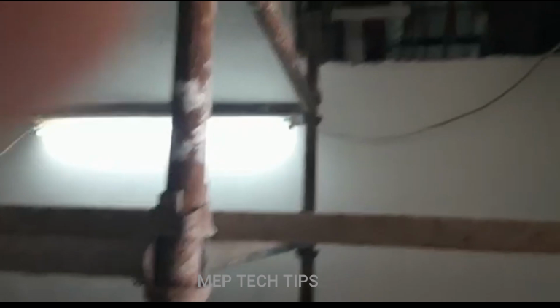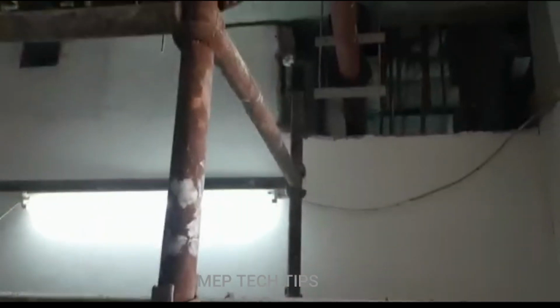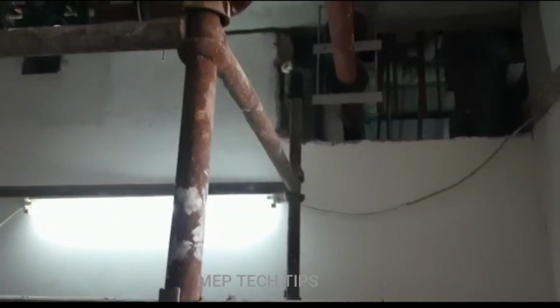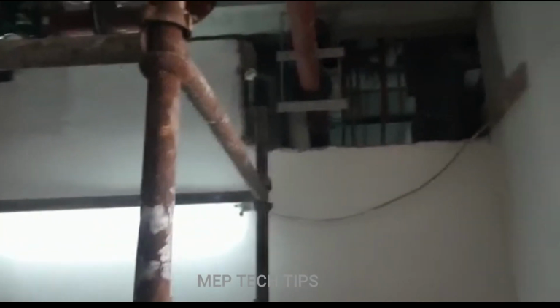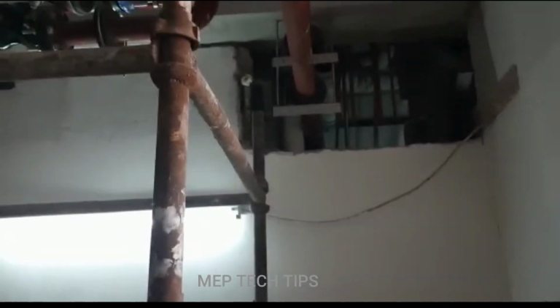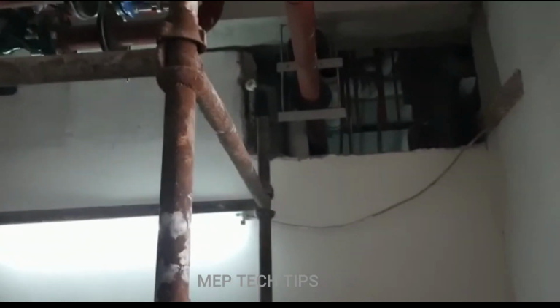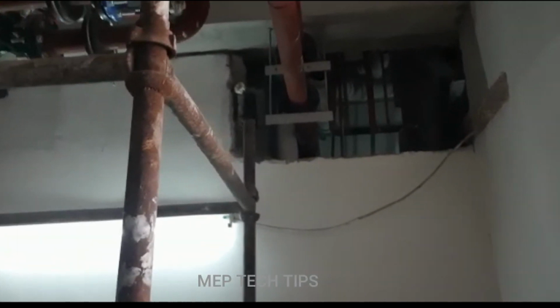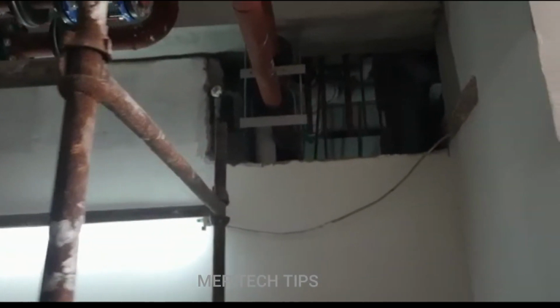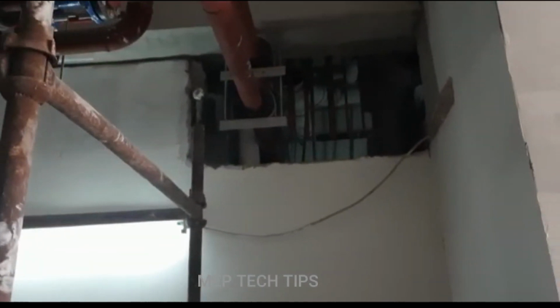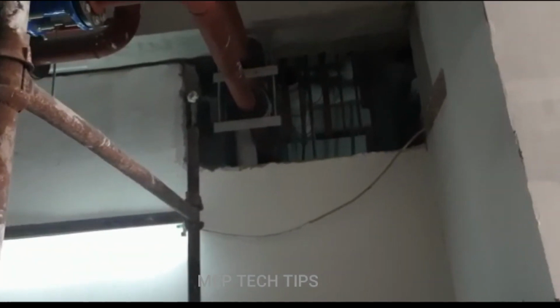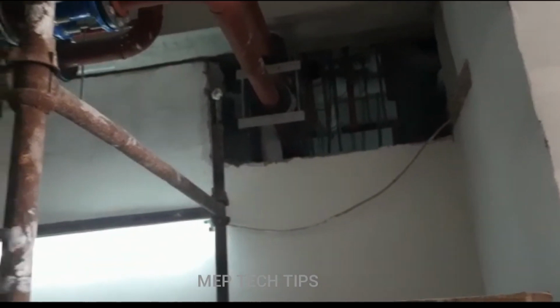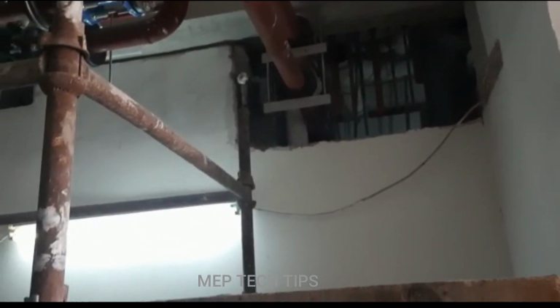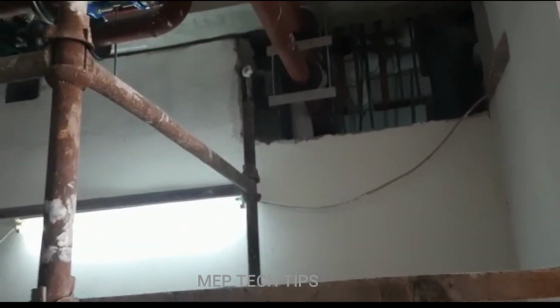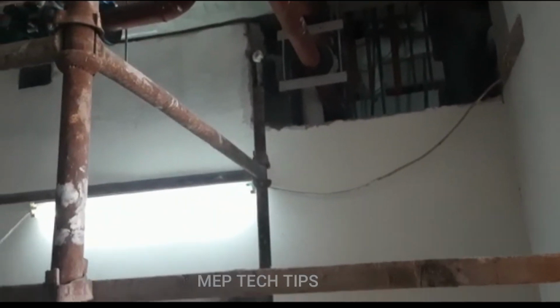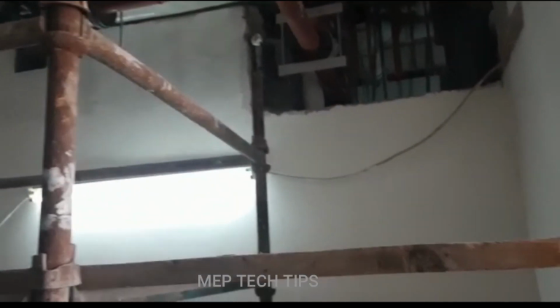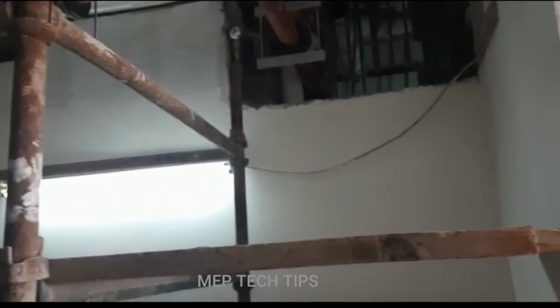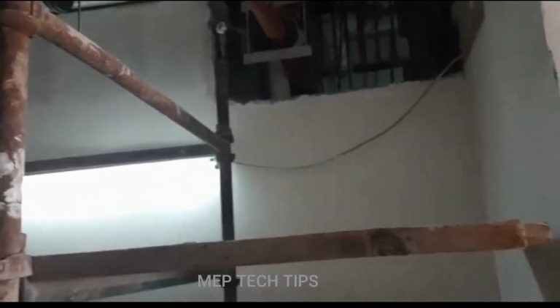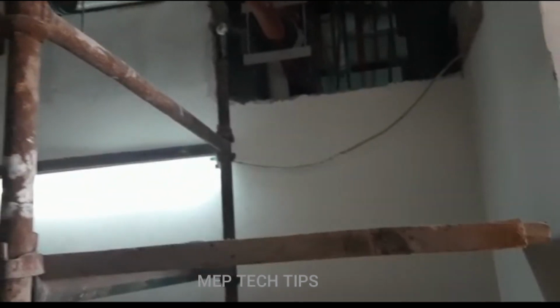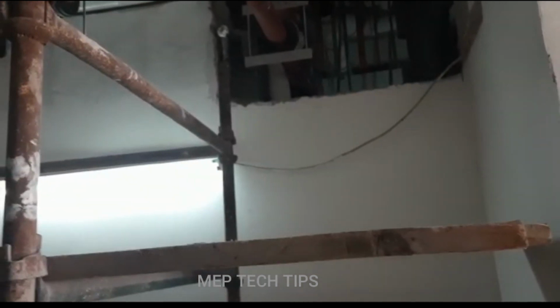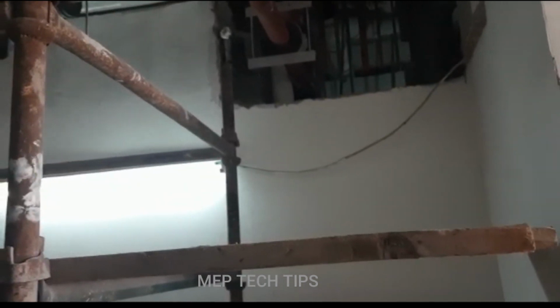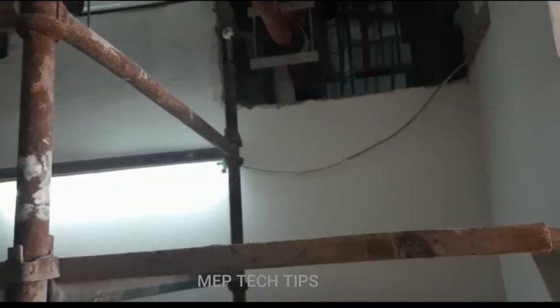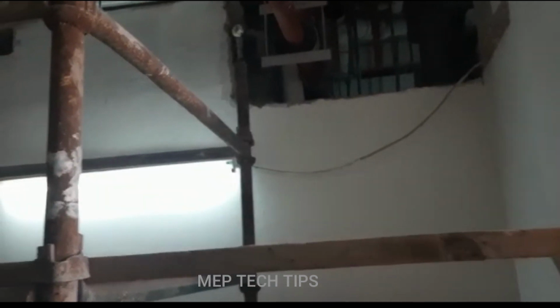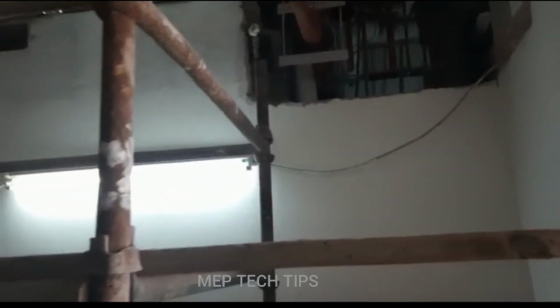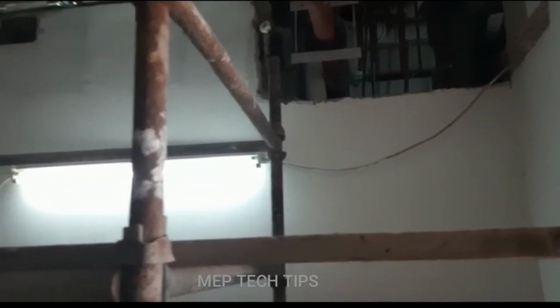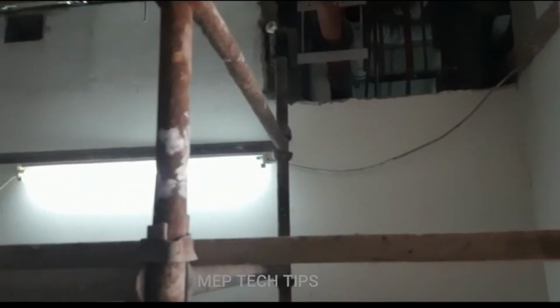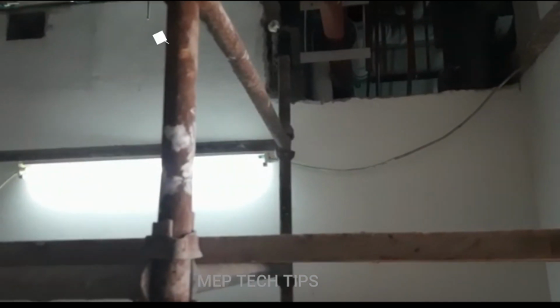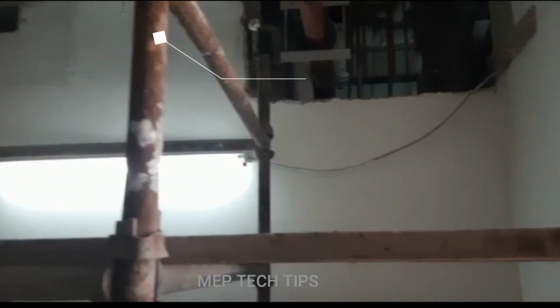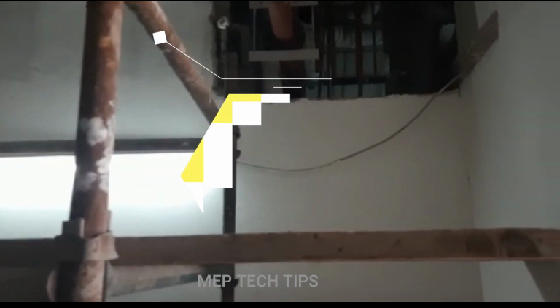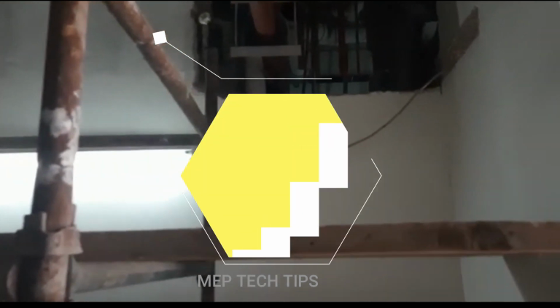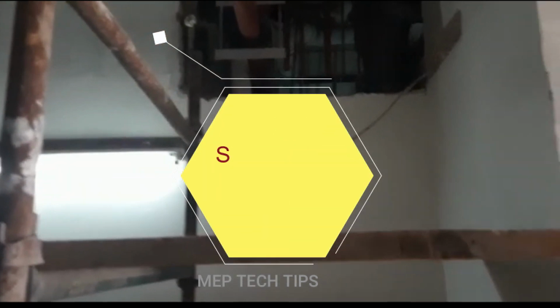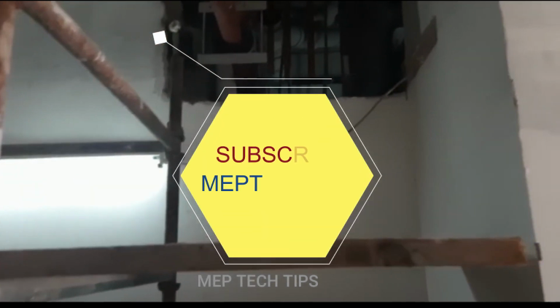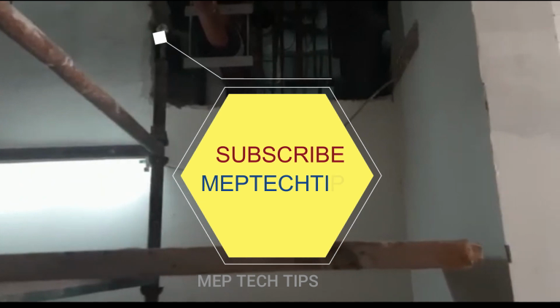Assalamu alaikum friends, my name is Mohammad and you are watching MVP Tech Tips channel. Those who are new here, please subscribe to my channel and share as much as you can.